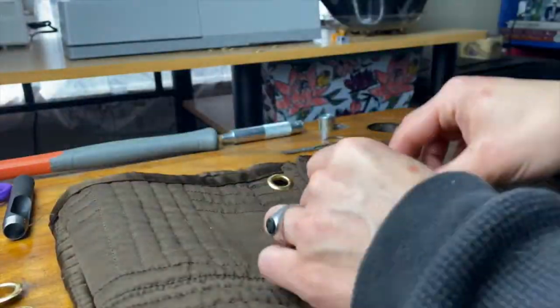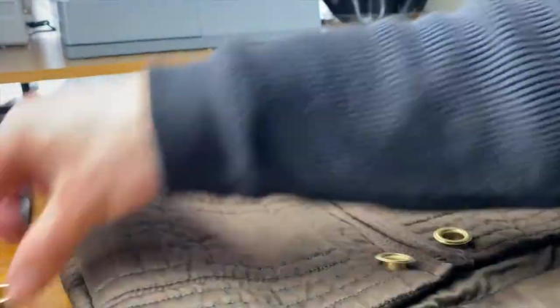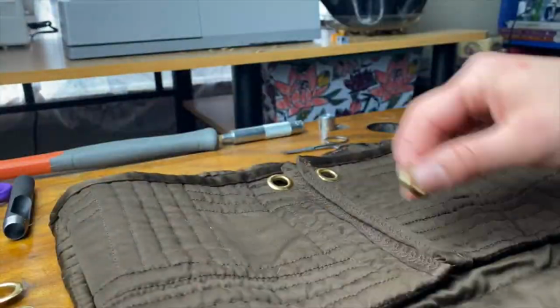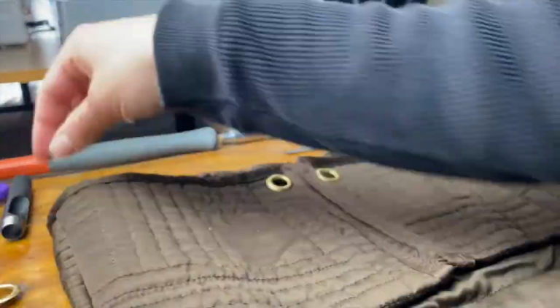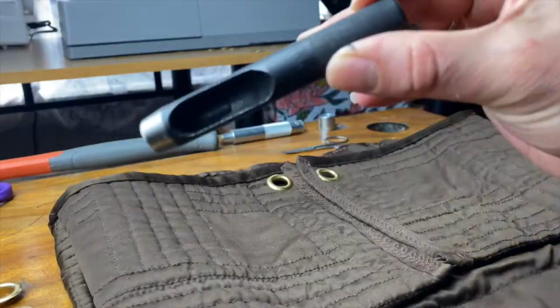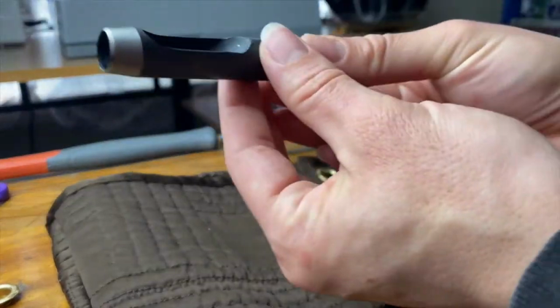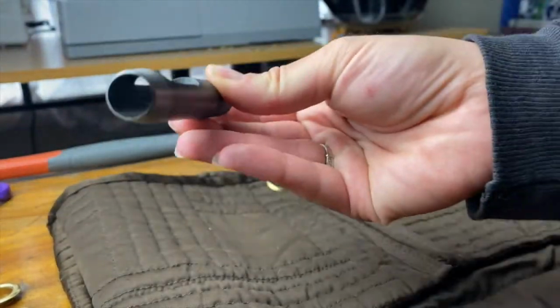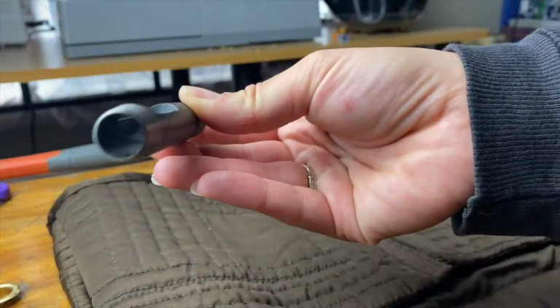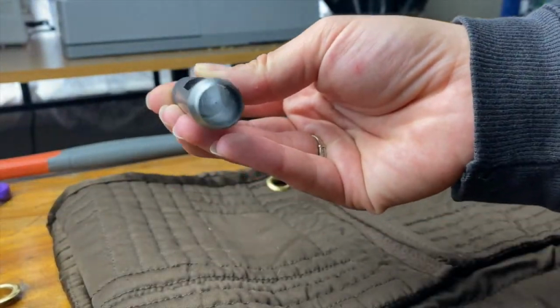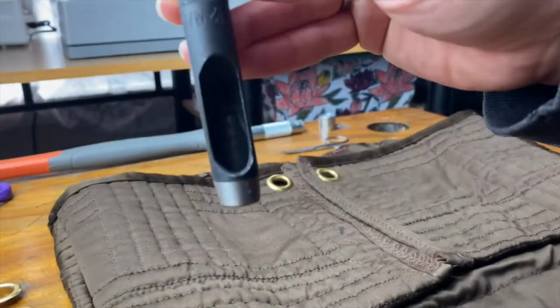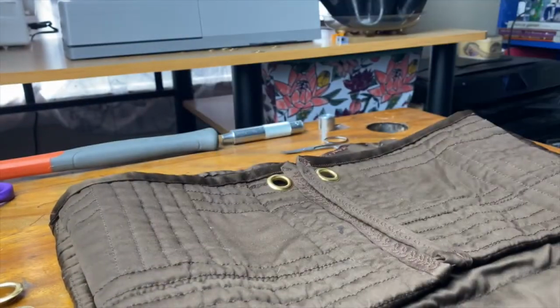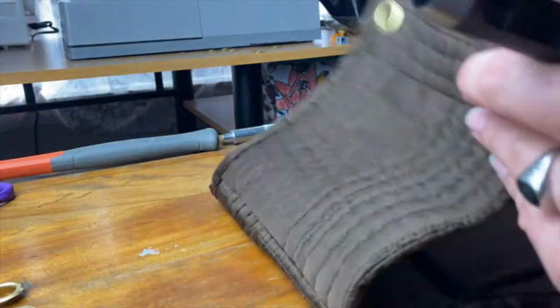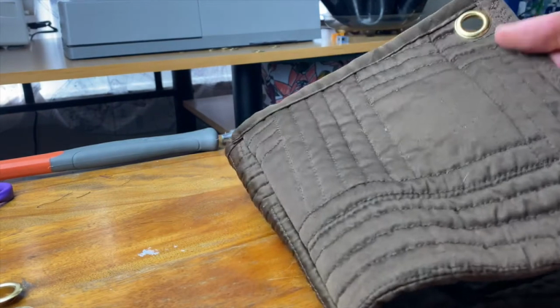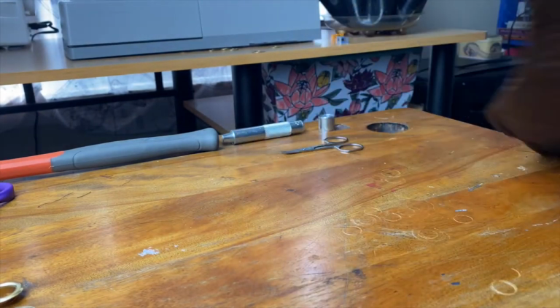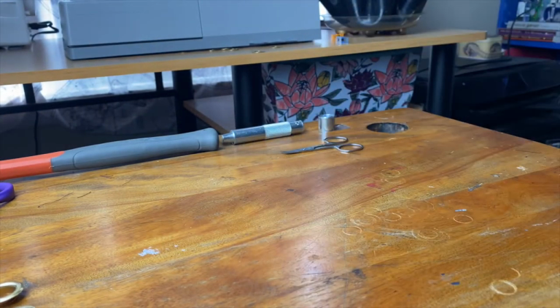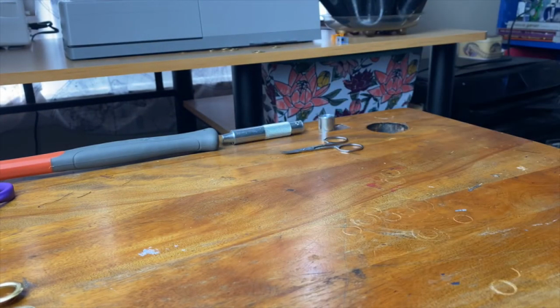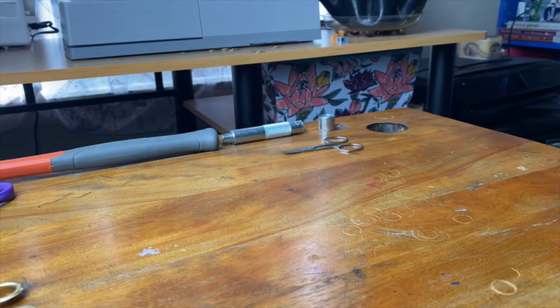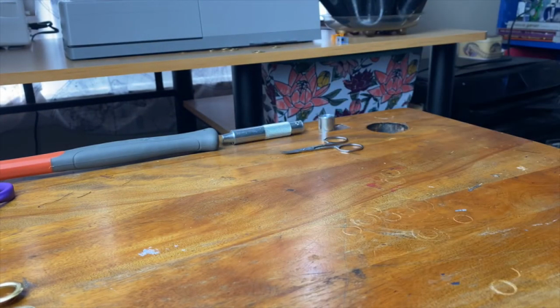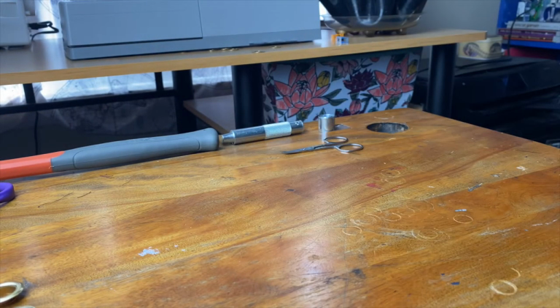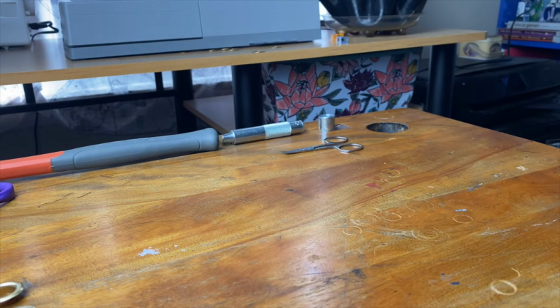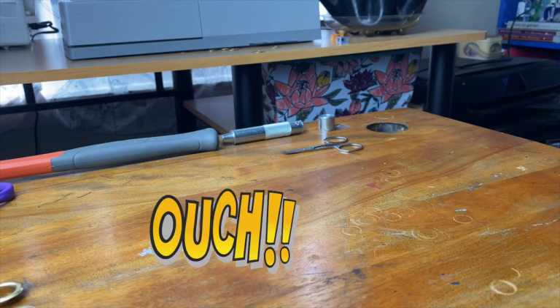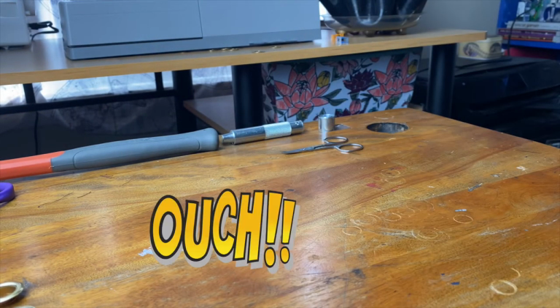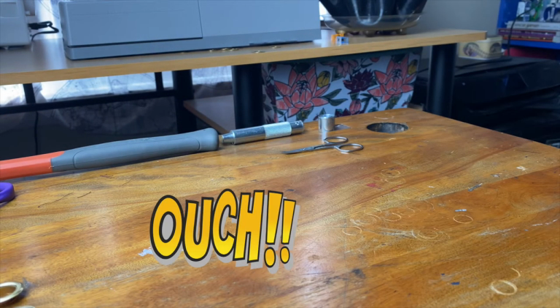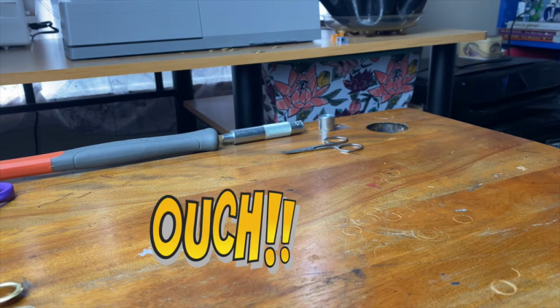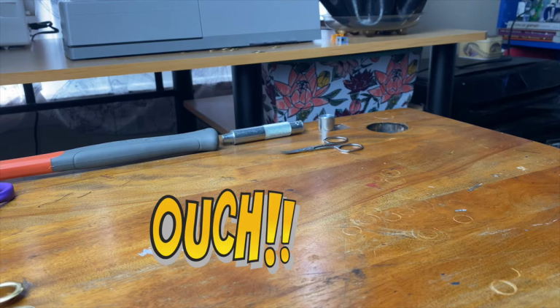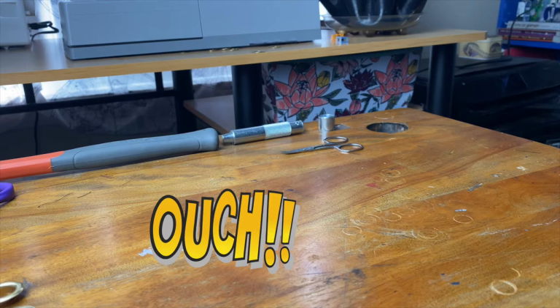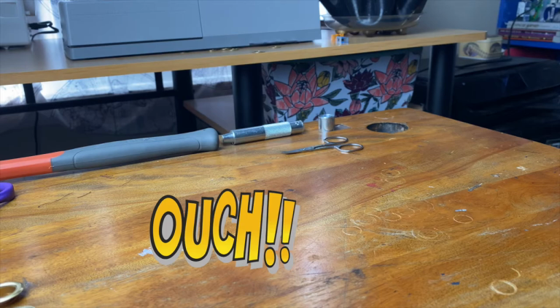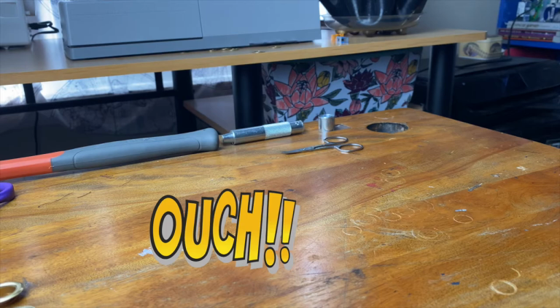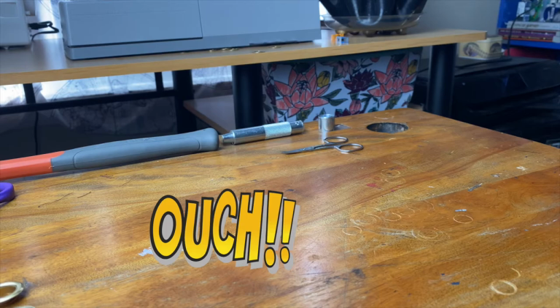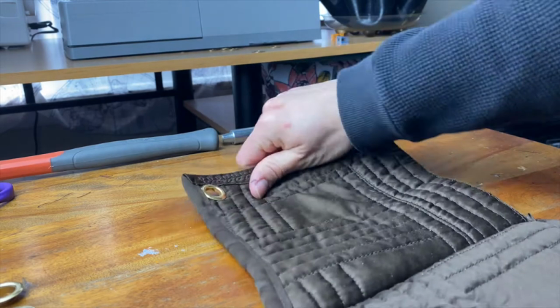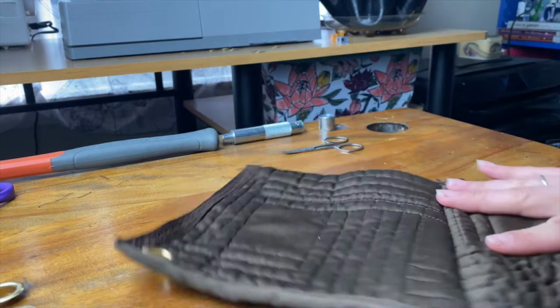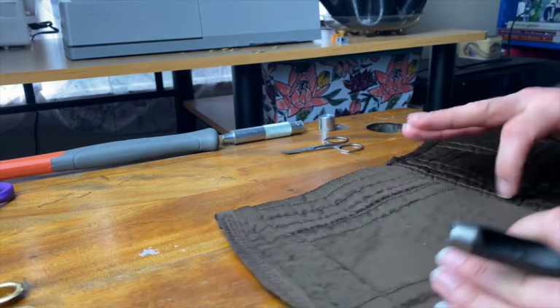After marking, grab that hole punch tool. Super important! Place on a wood surface you do not mind denting, like I did here. Usually I'll use an old wood cutting board. Not quite sure what I was thinking here. Moving on!